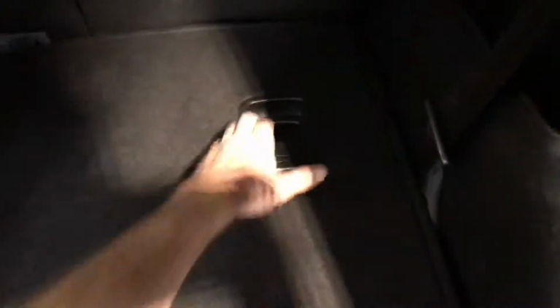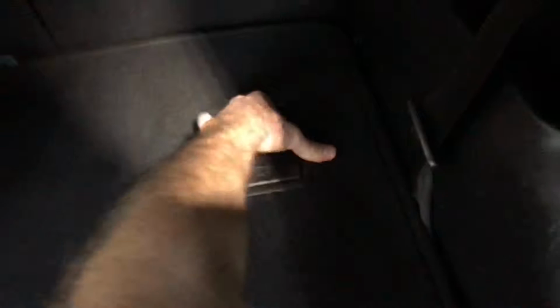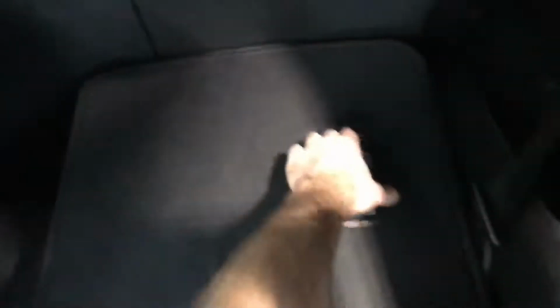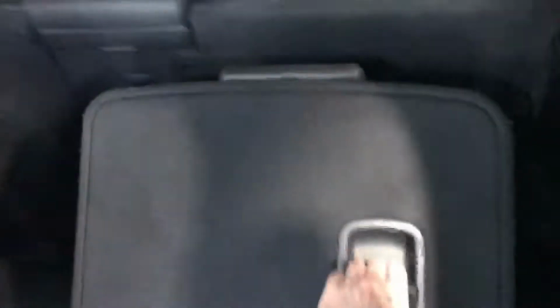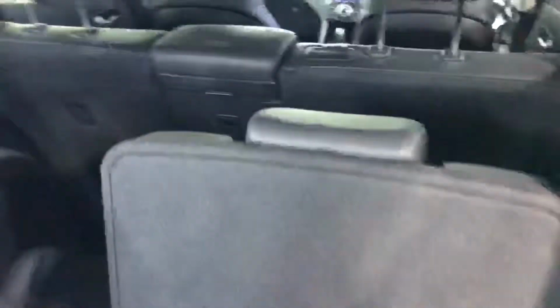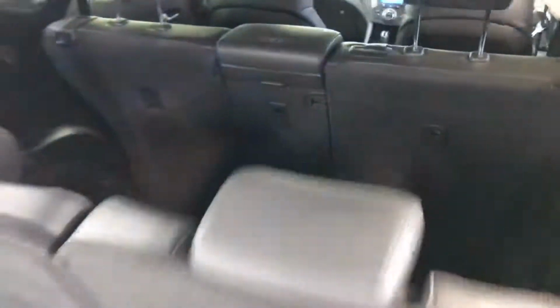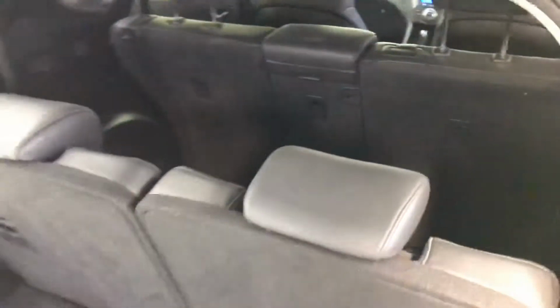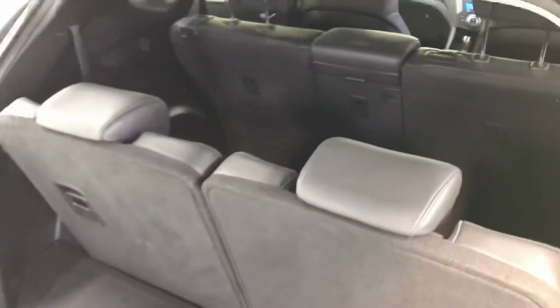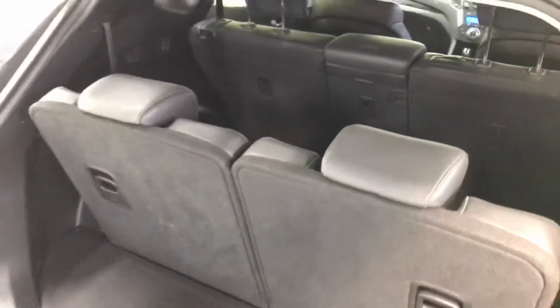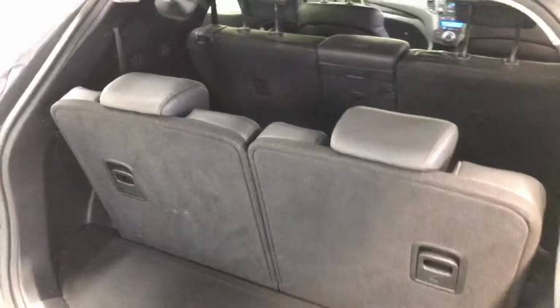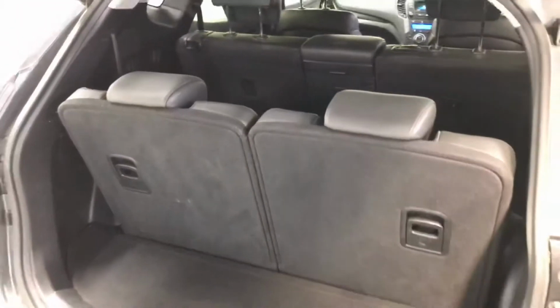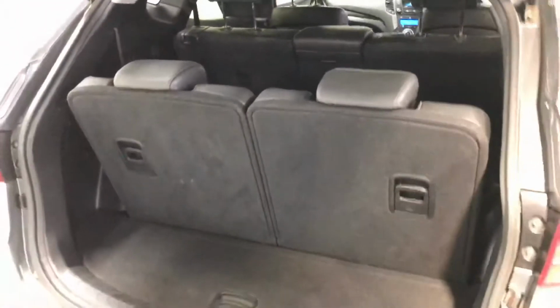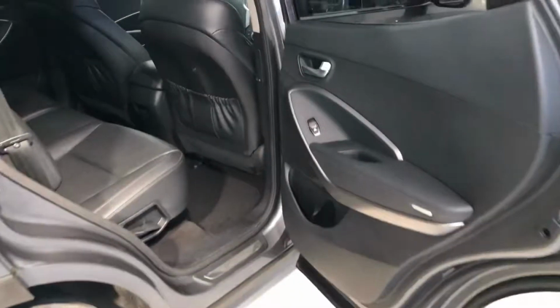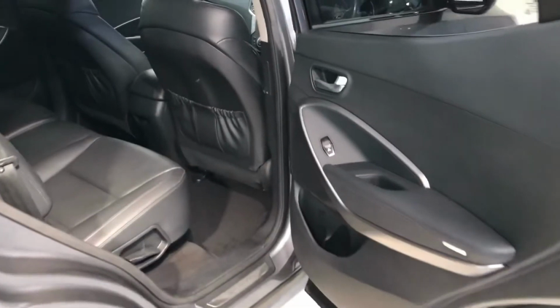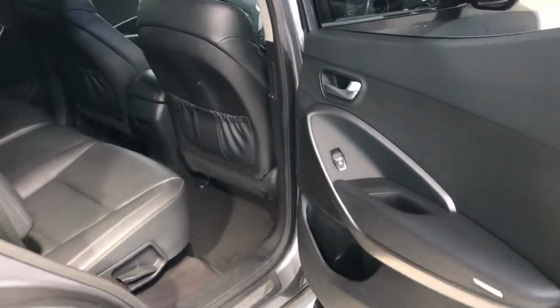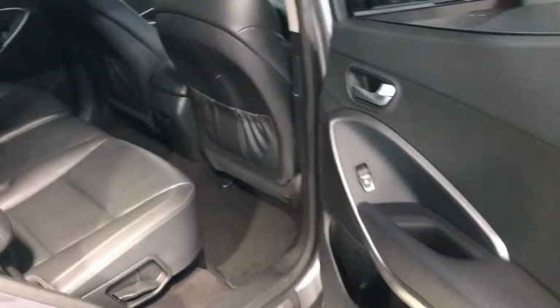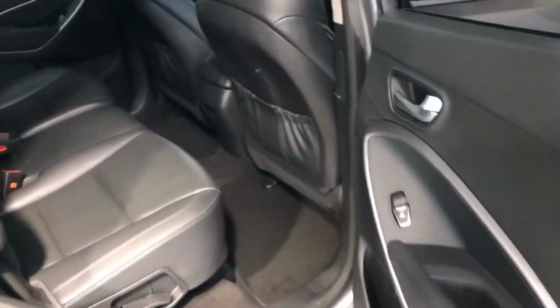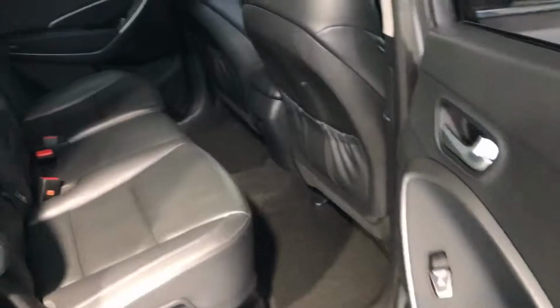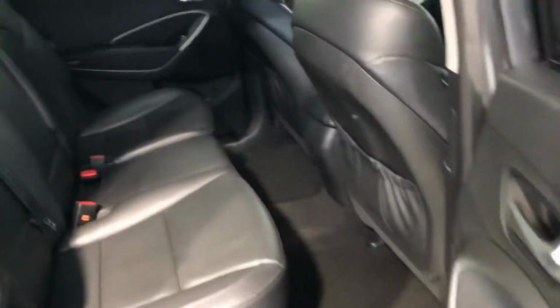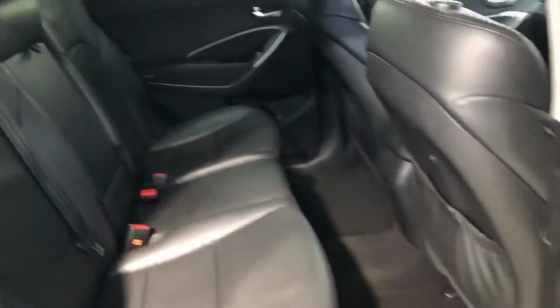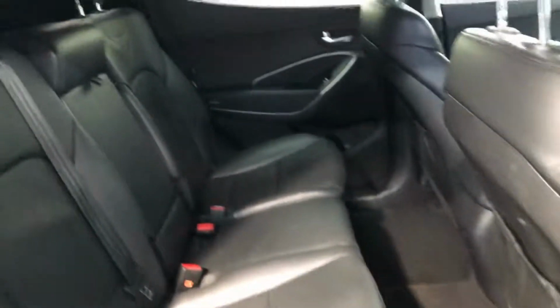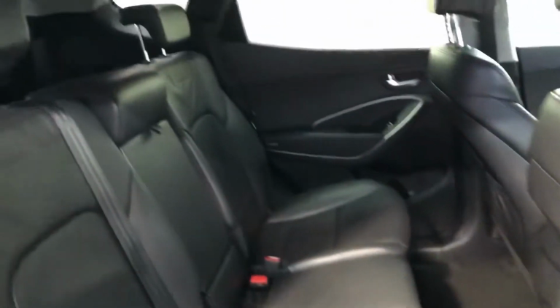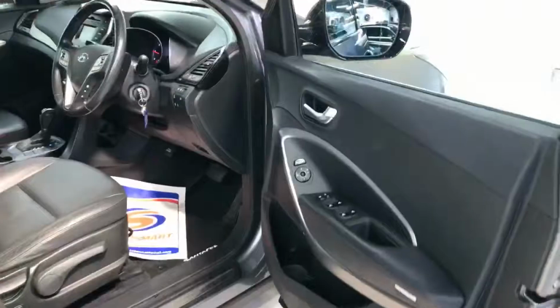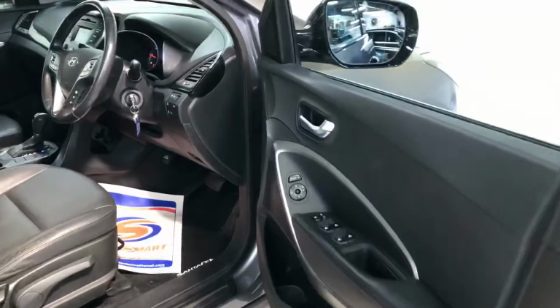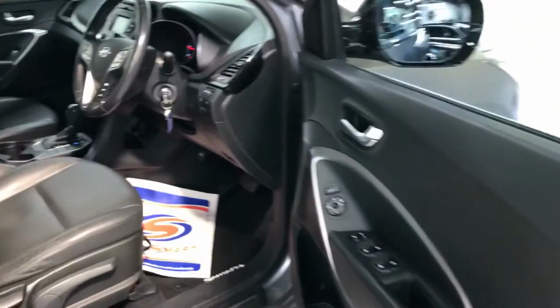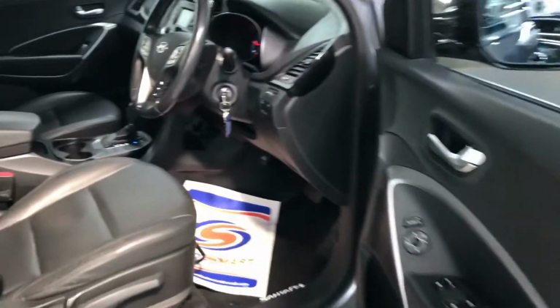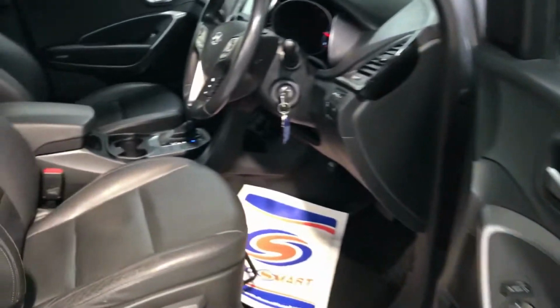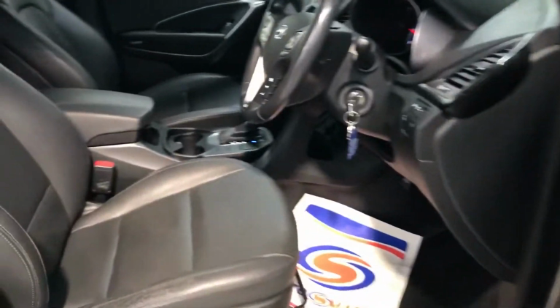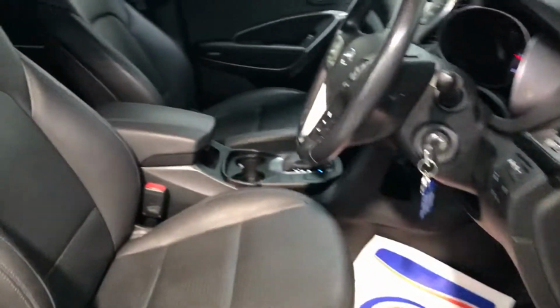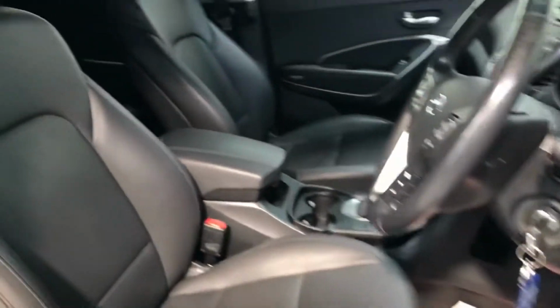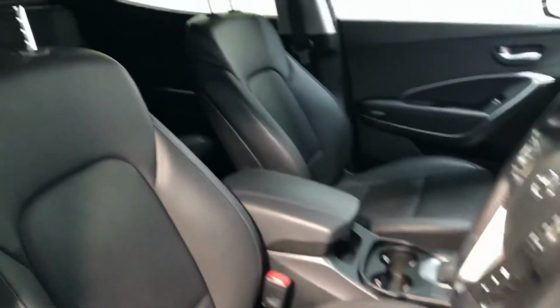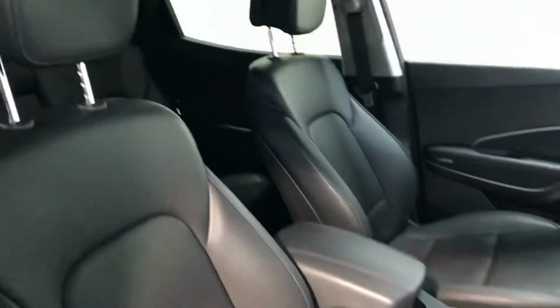The two rear seats fold up to make this a seven-seater, with plenty of leg room in the back for adults. You also get two isofix points for child seats, and a very stylish leather interior.